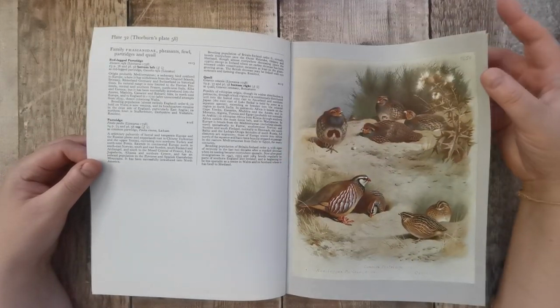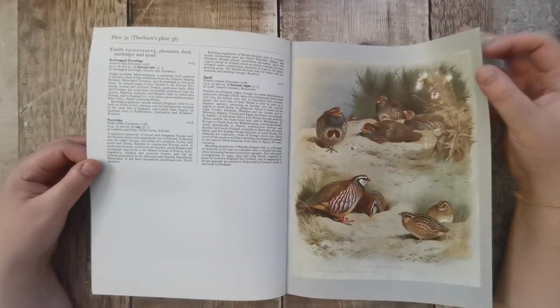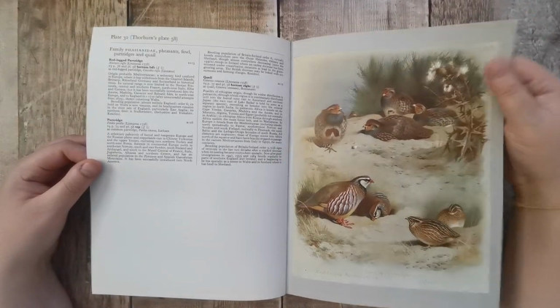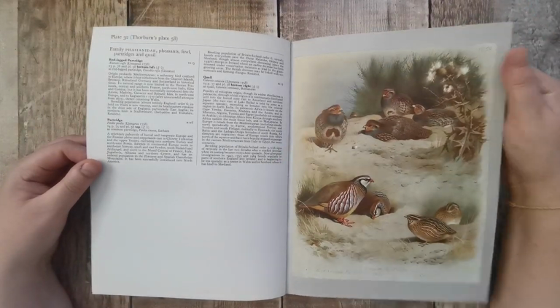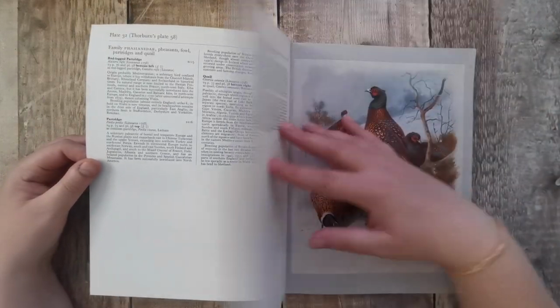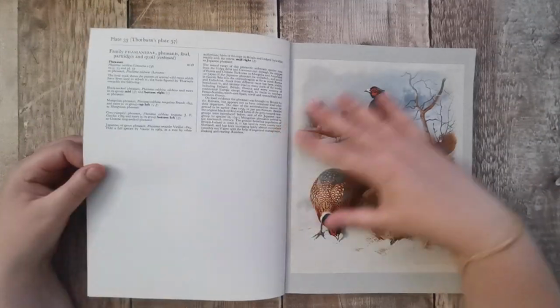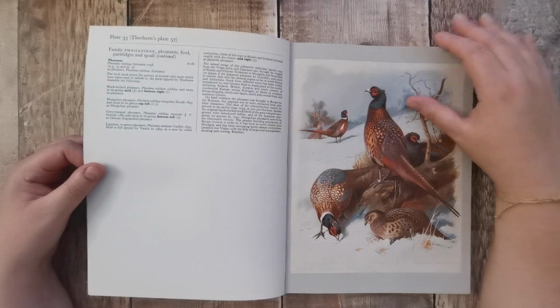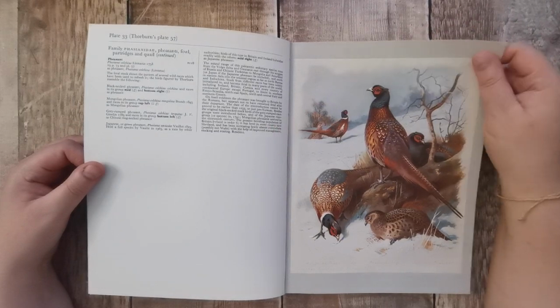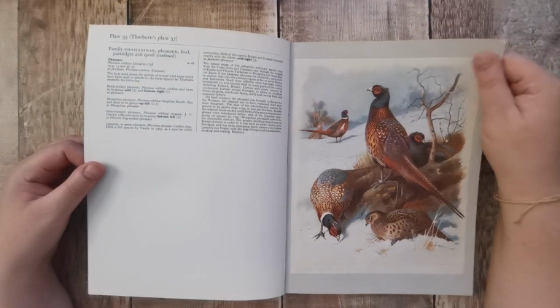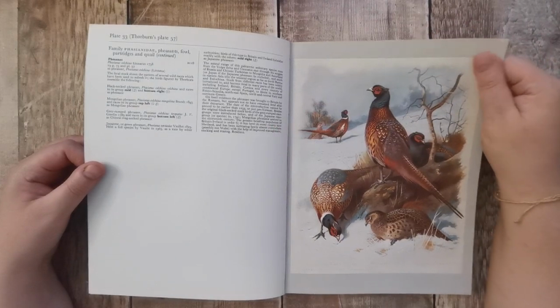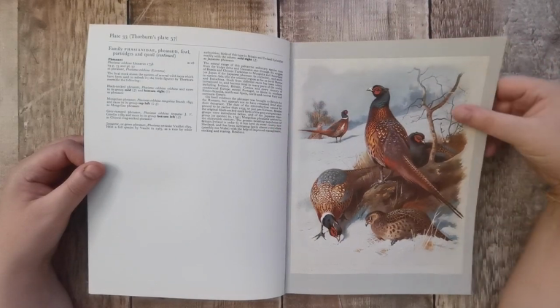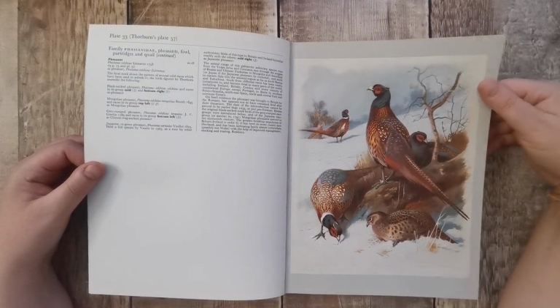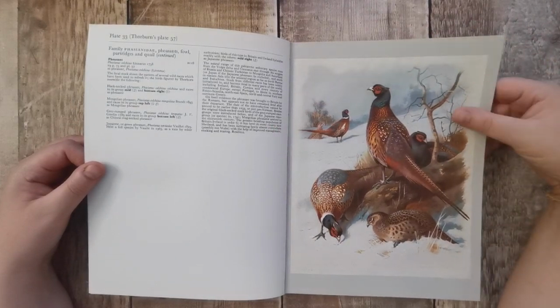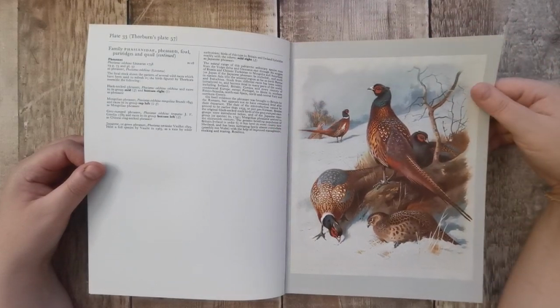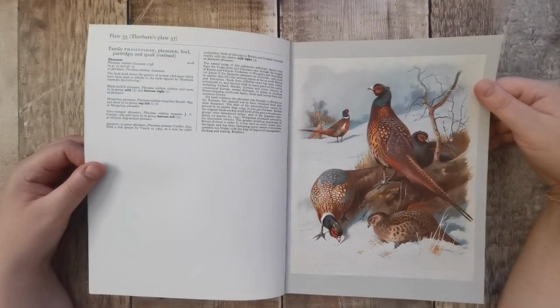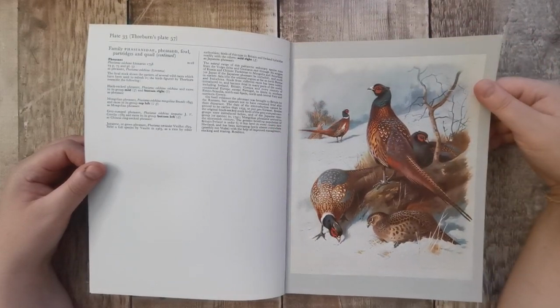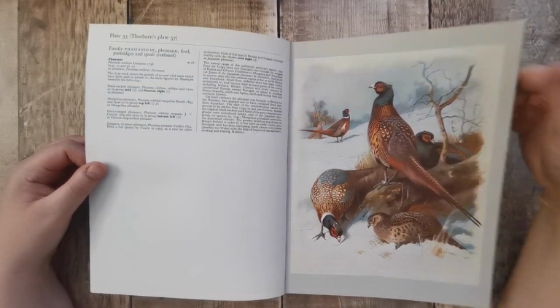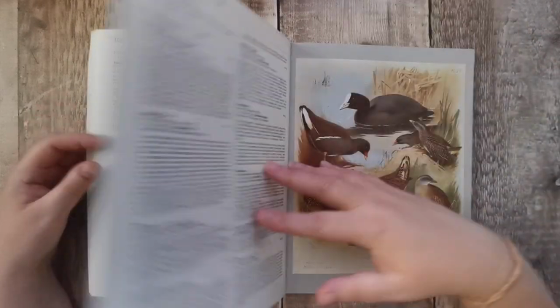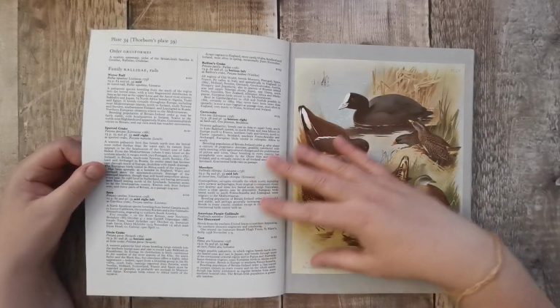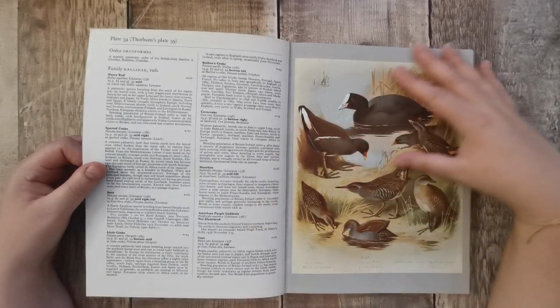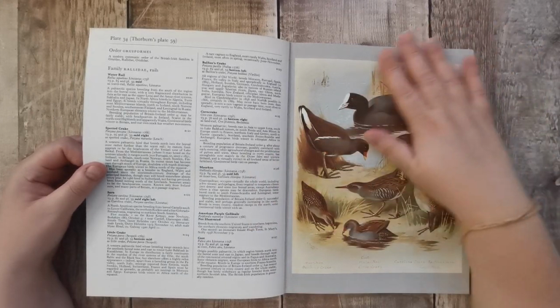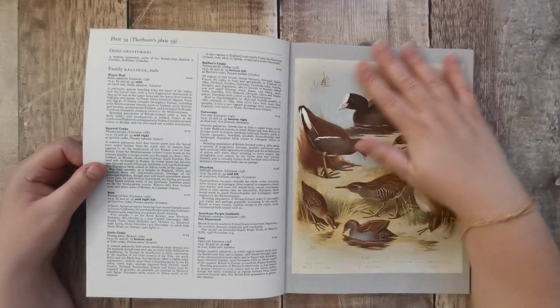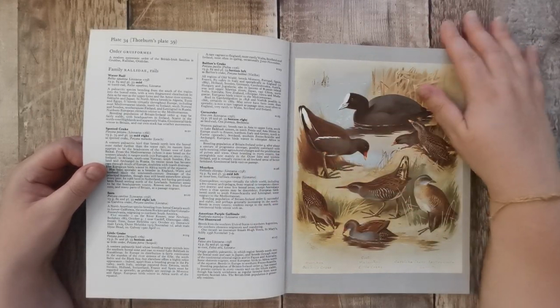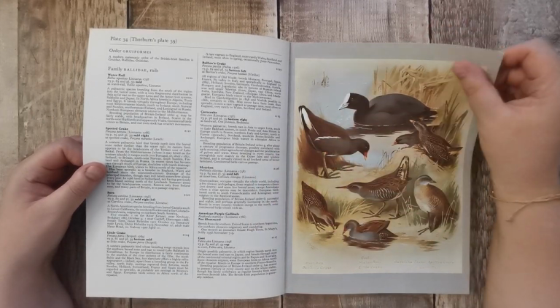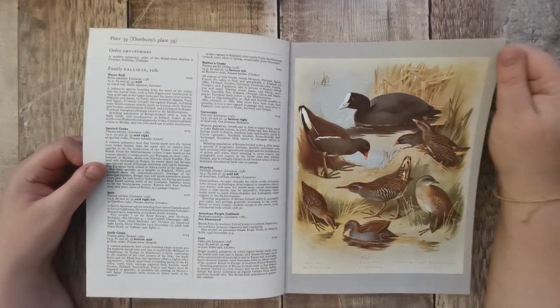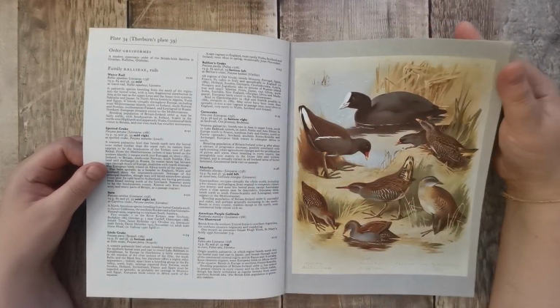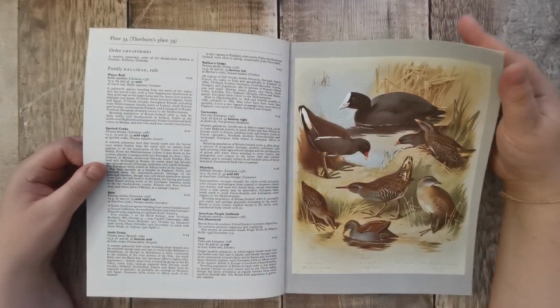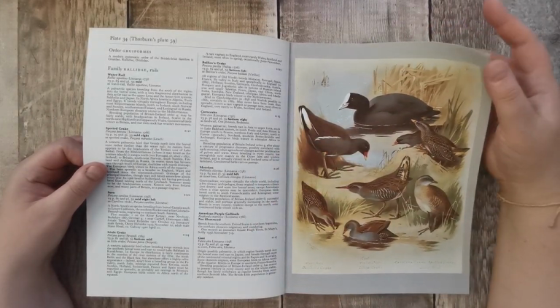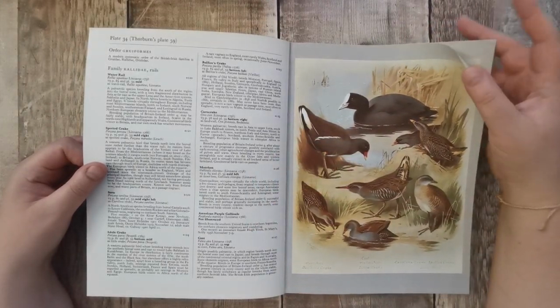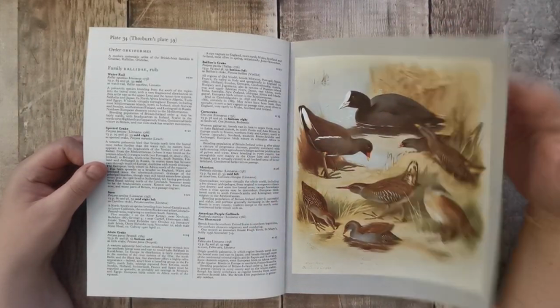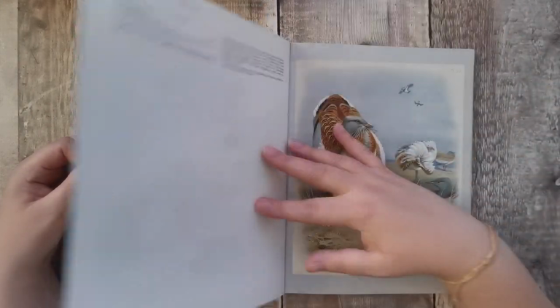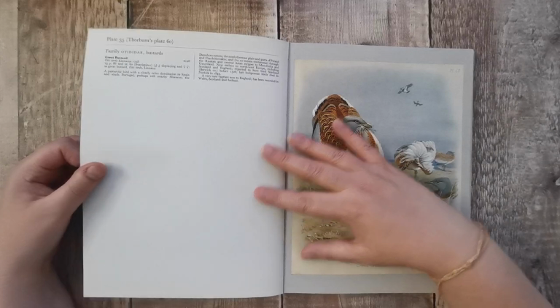The pages are very, very nice. Pheasants.